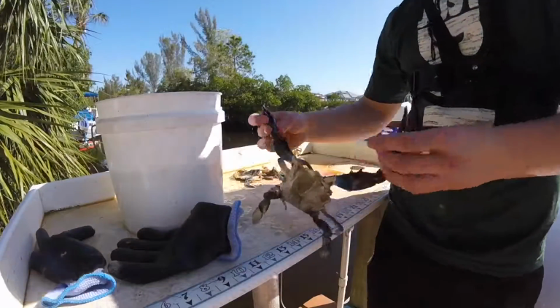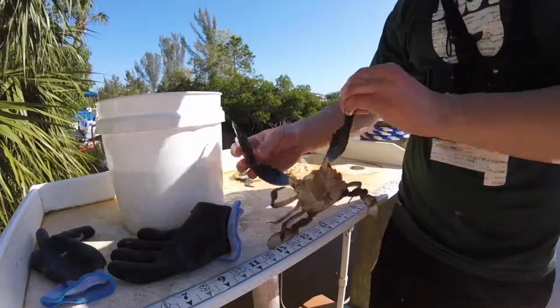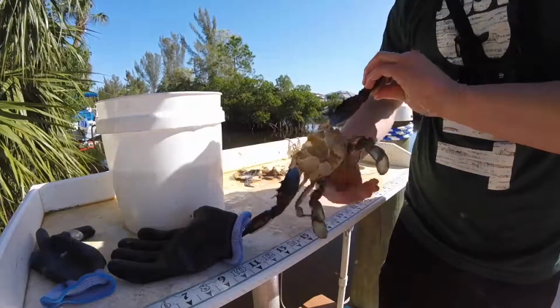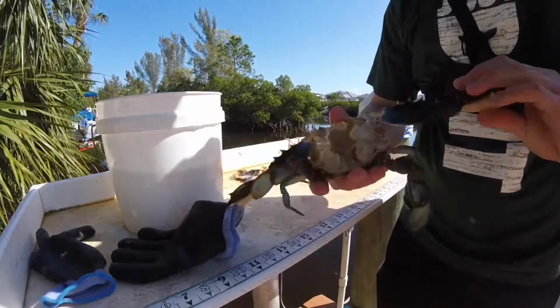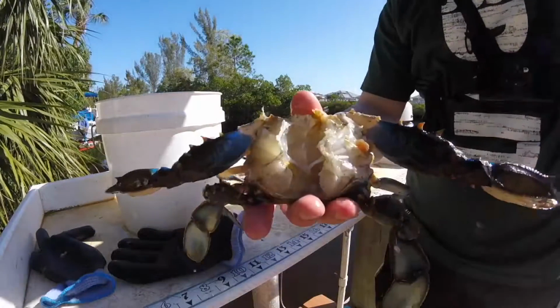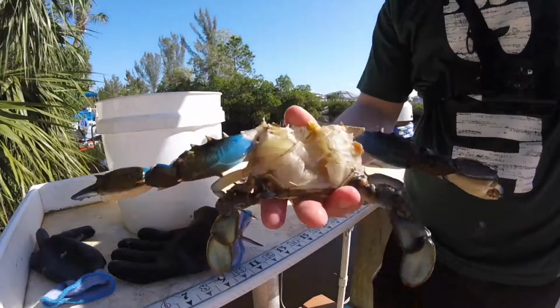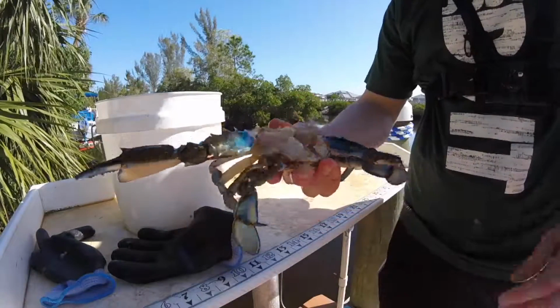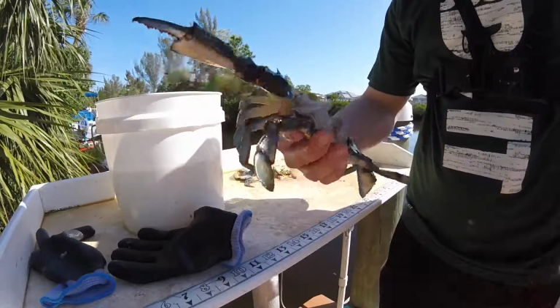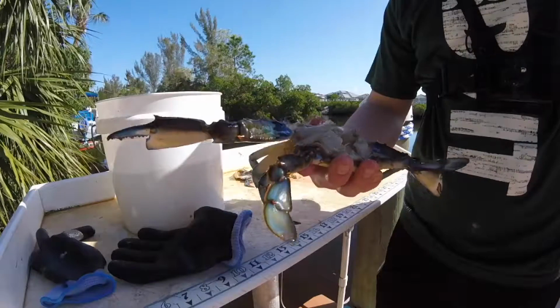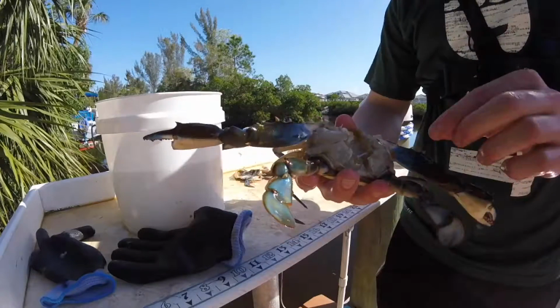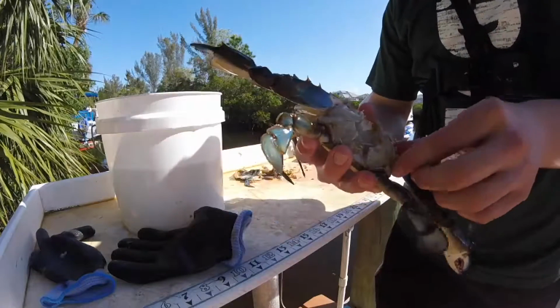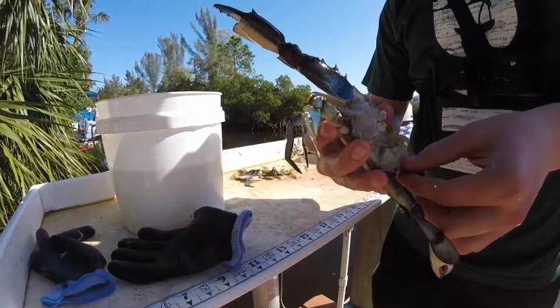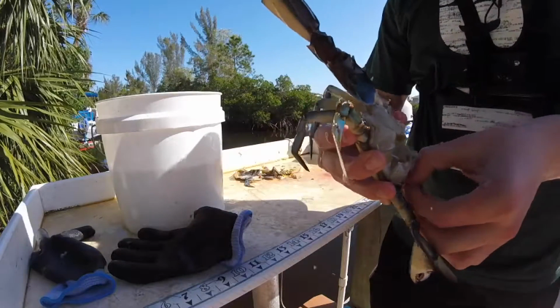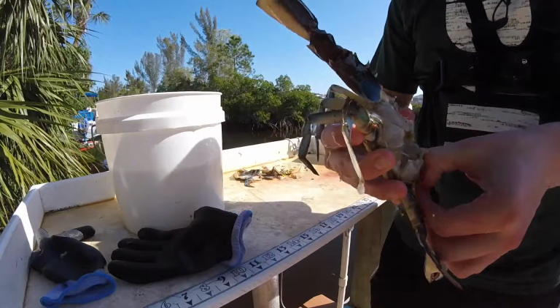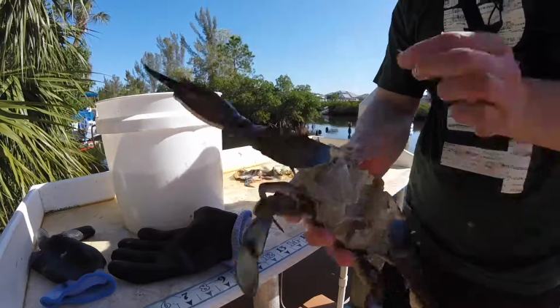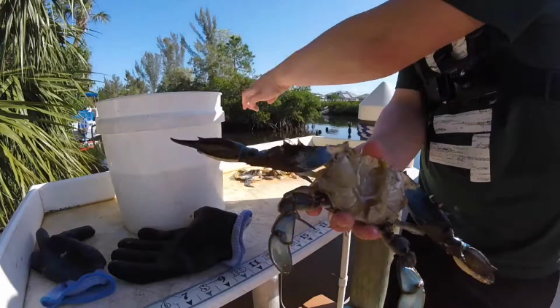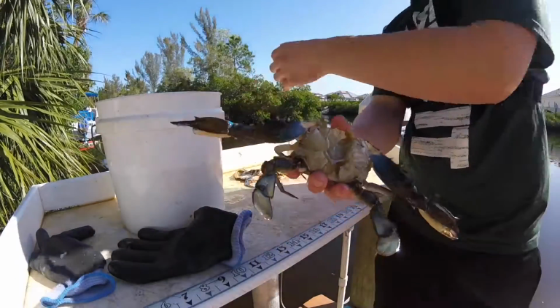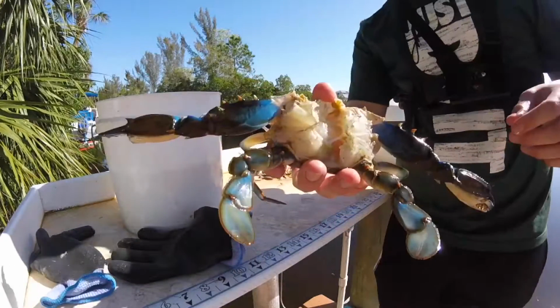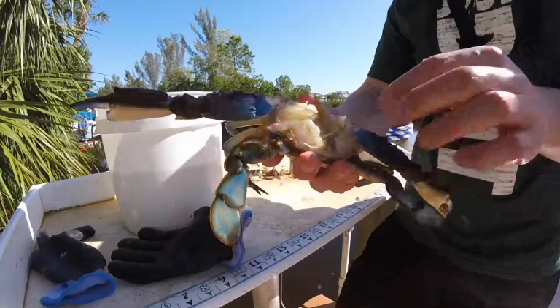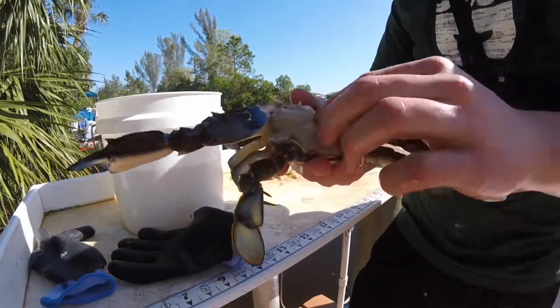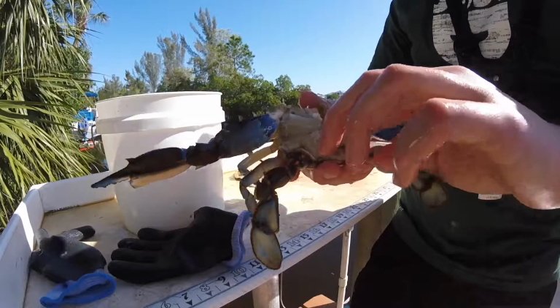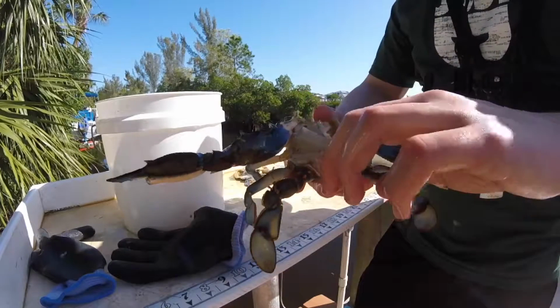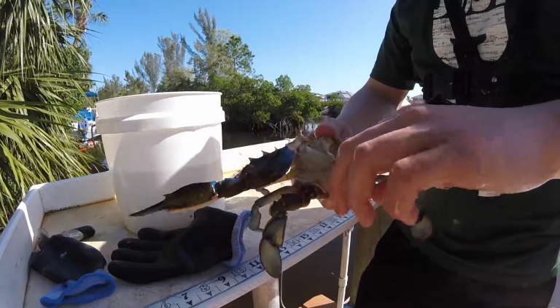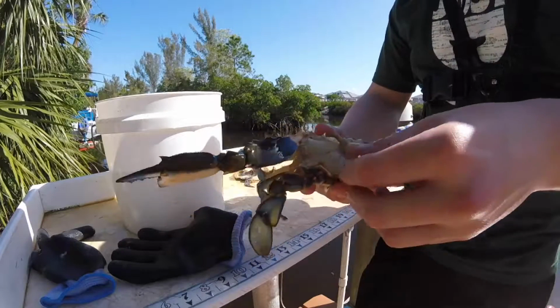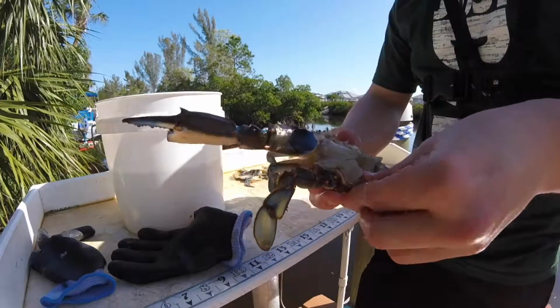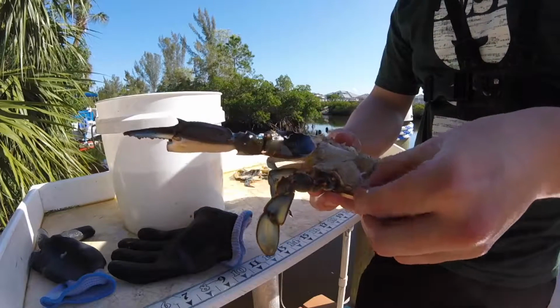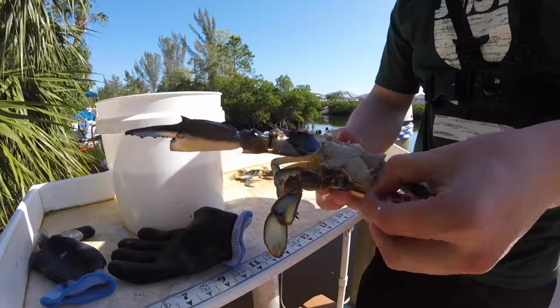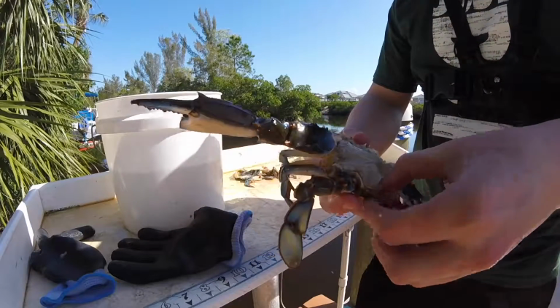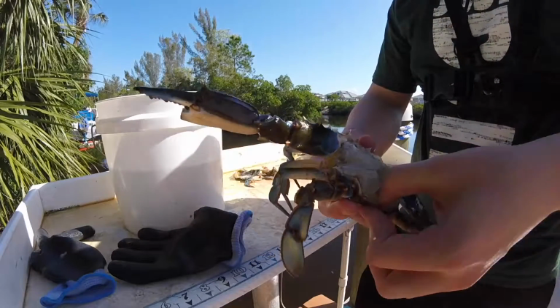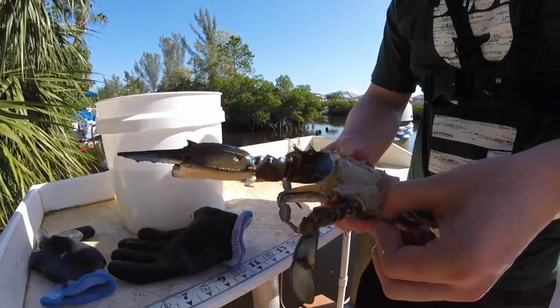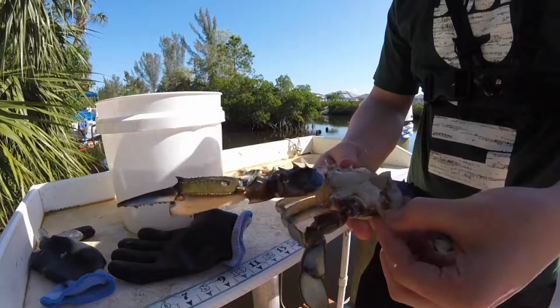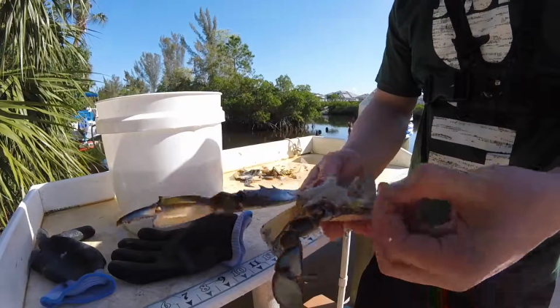Alright, so this is the second one. So once you get that meat as white as possible, it's a lot easier and you can get it done better with the hose. But there's no hose here on the dock so I'll just have to clean it off more in the sink.